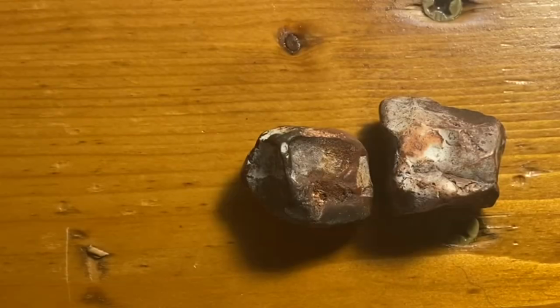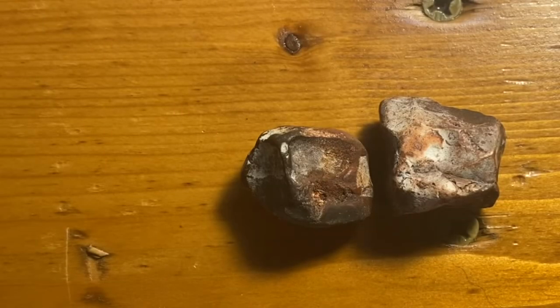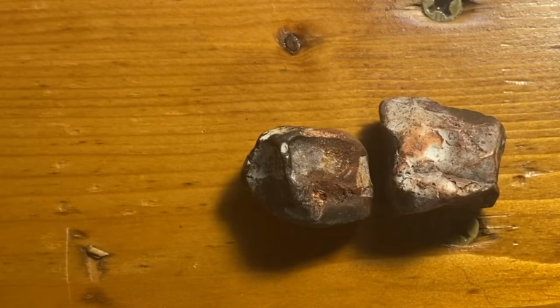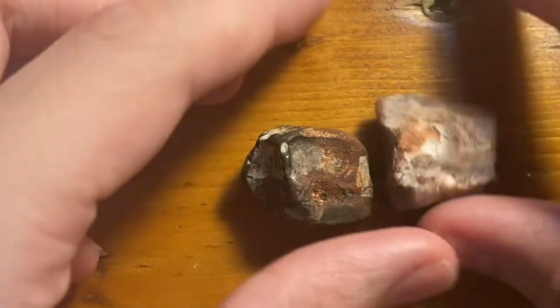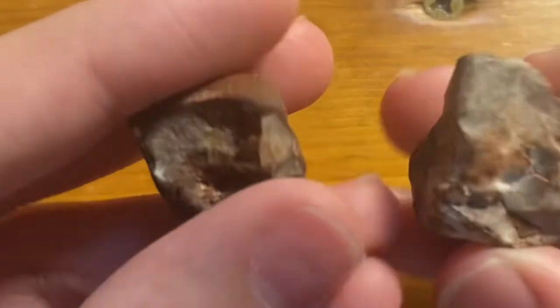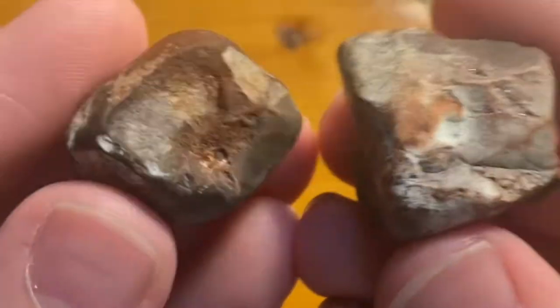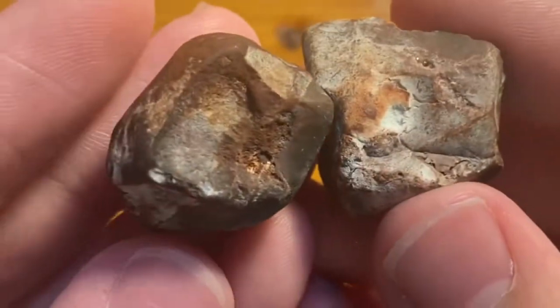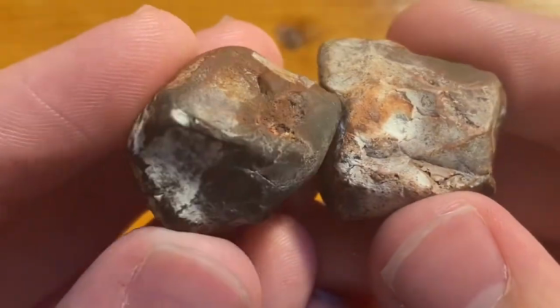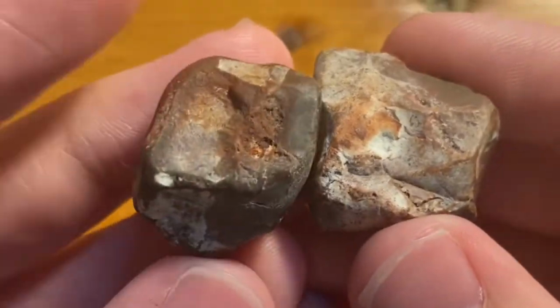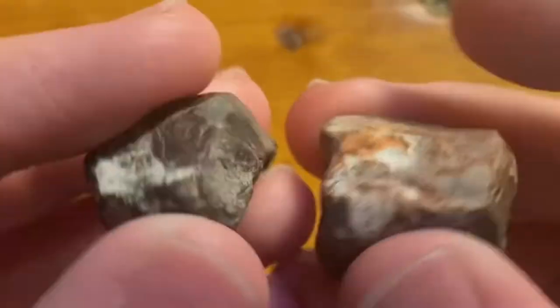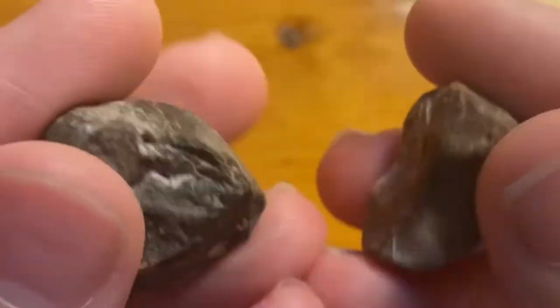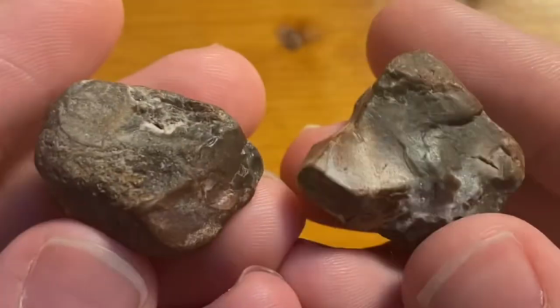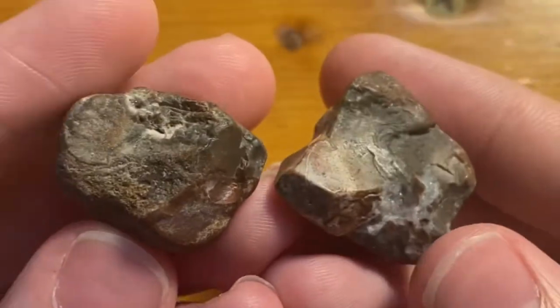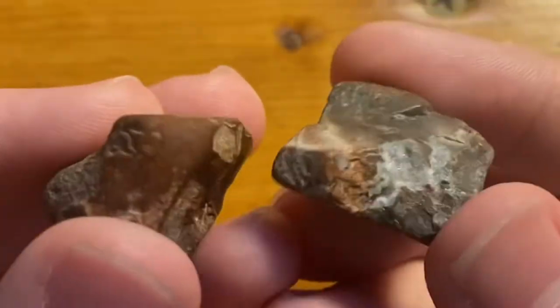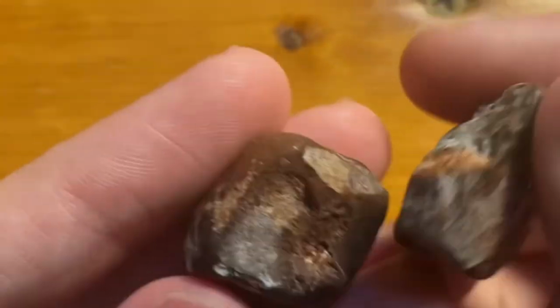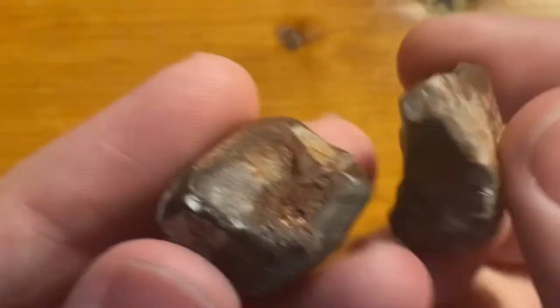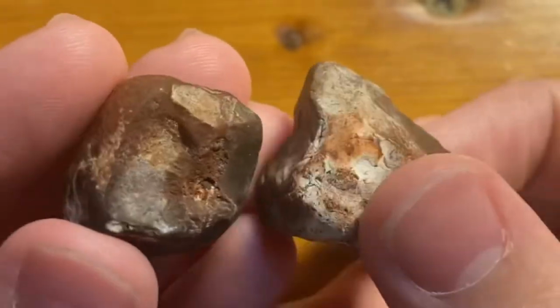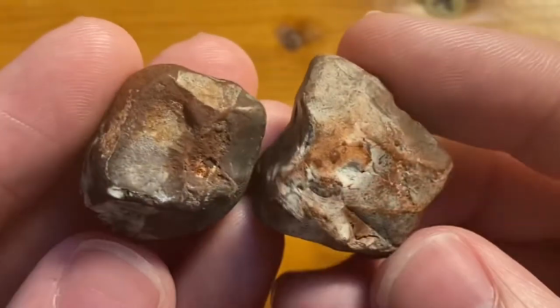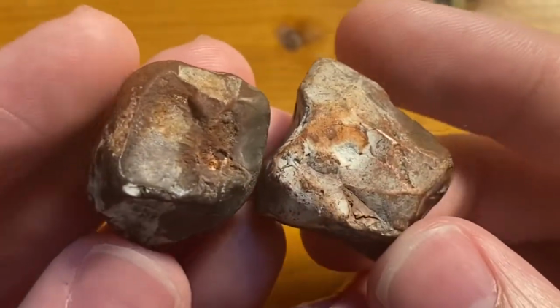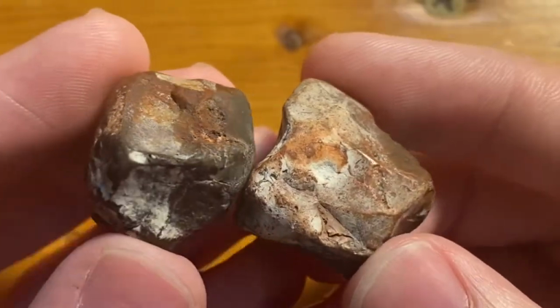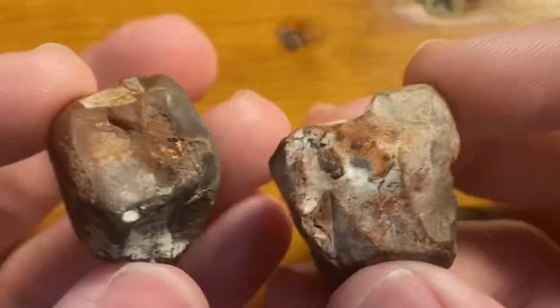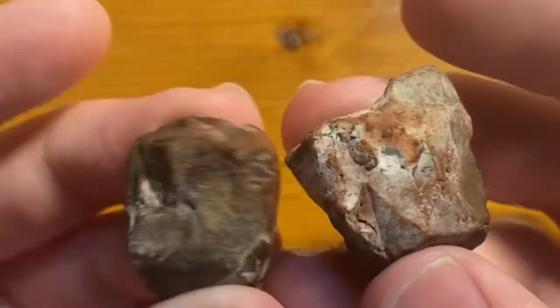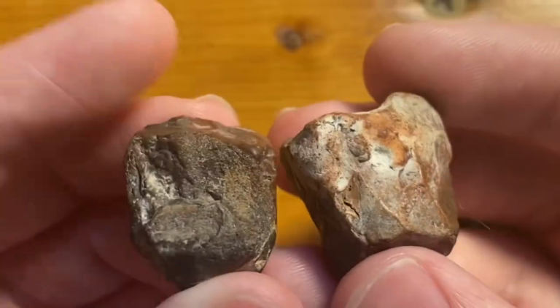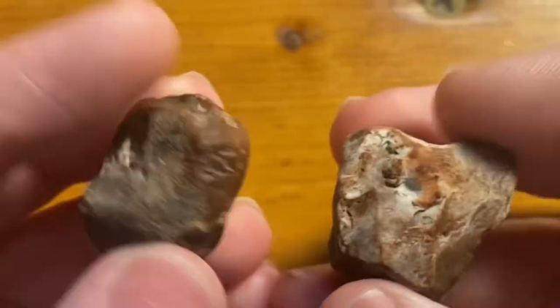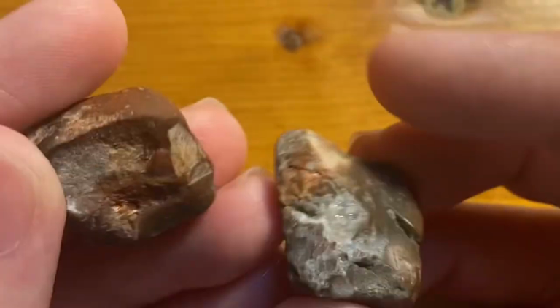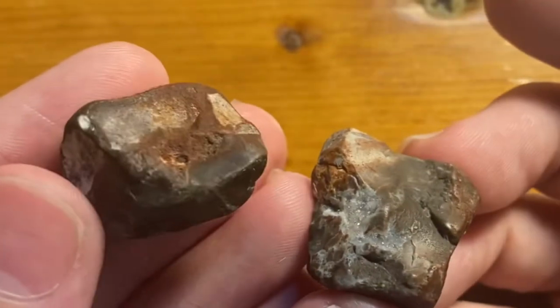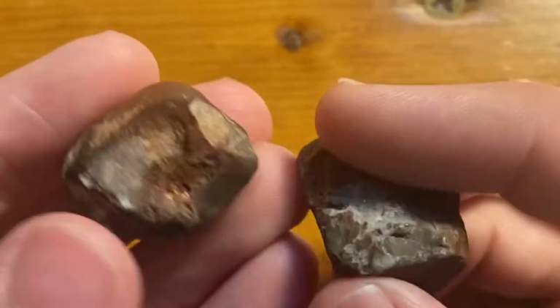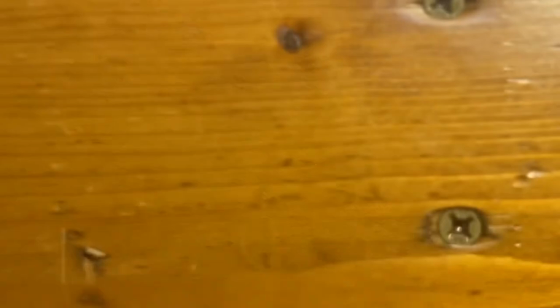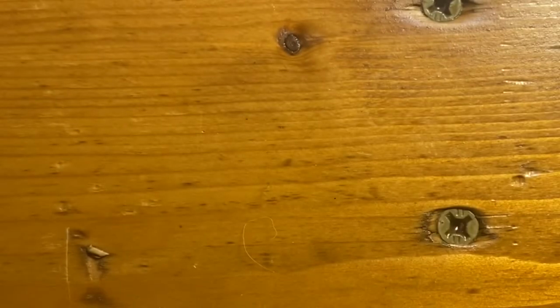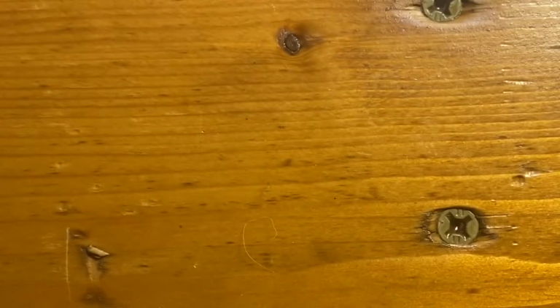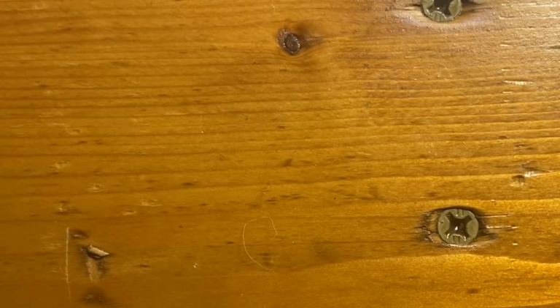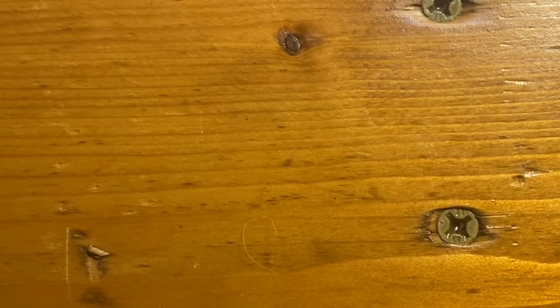Alright, so these first two rocks are pretty boring — they are just some red sort of chert, maybe jasper. Not super interesting, and here's what they look like wet.